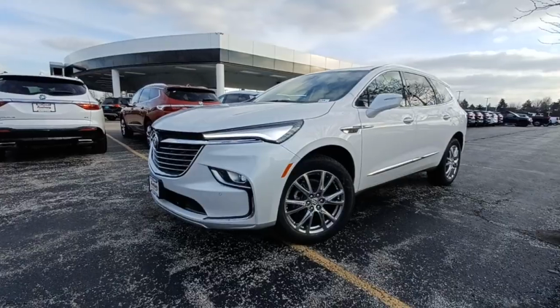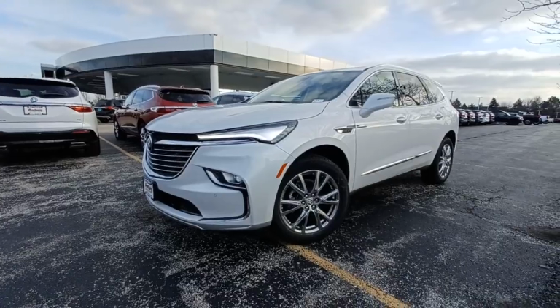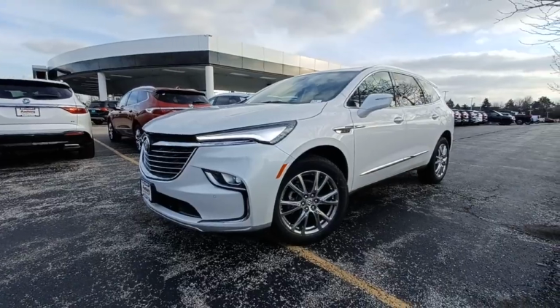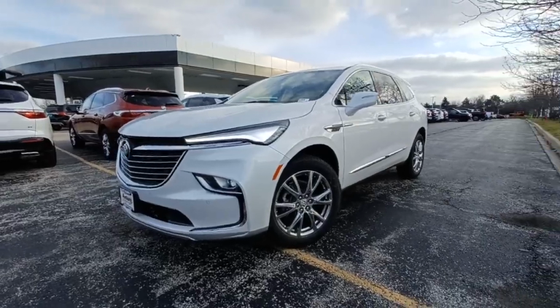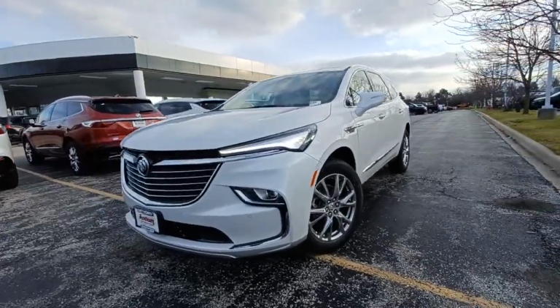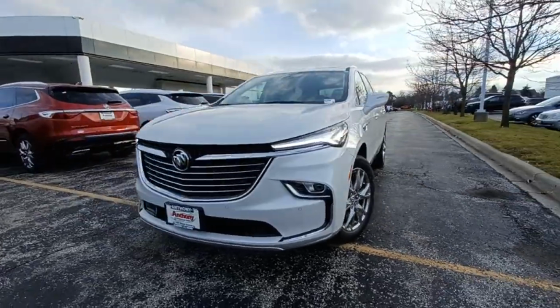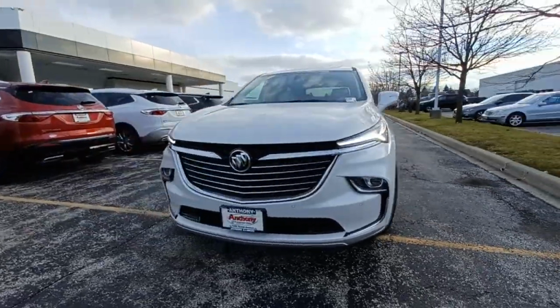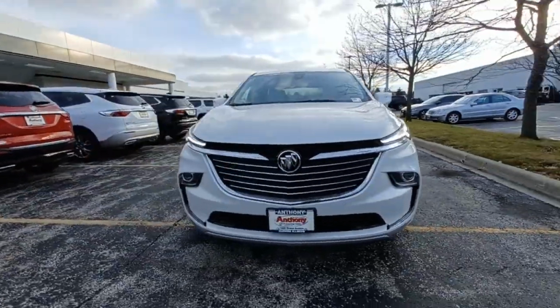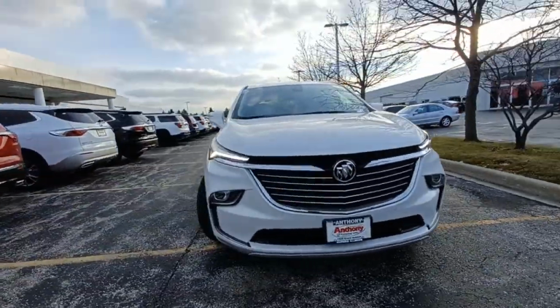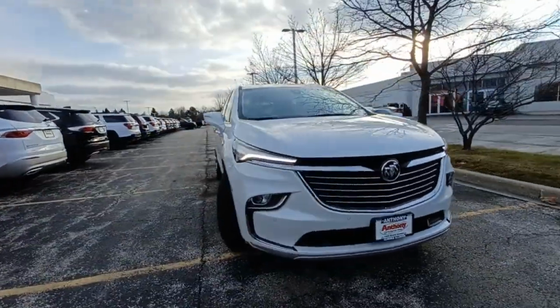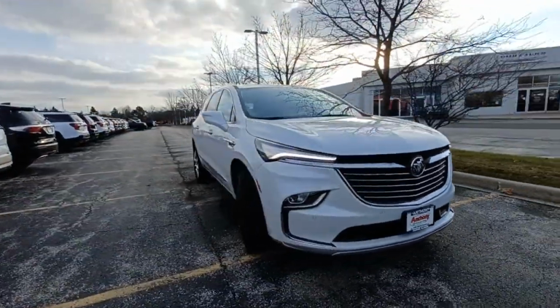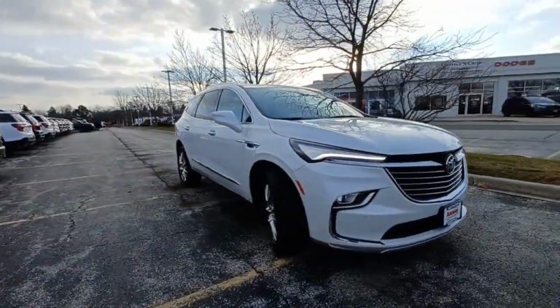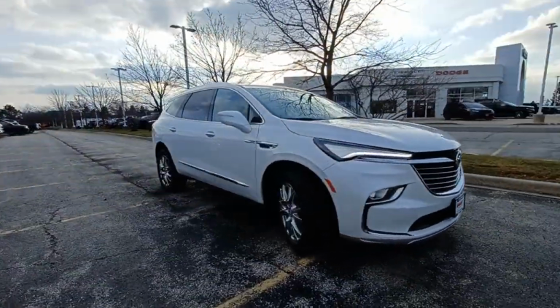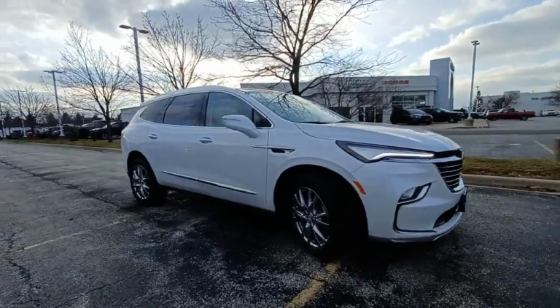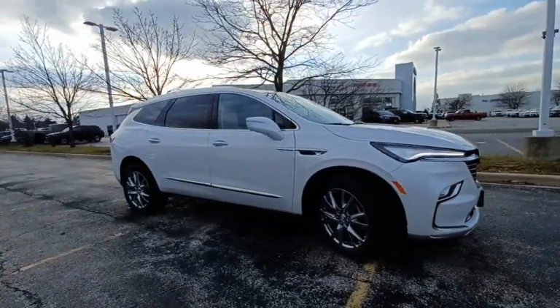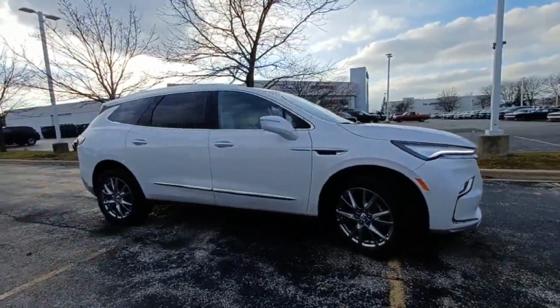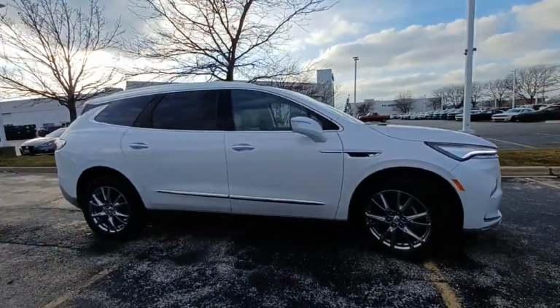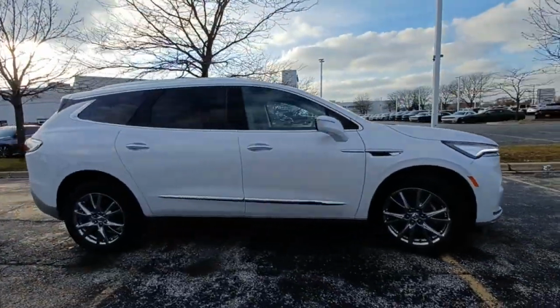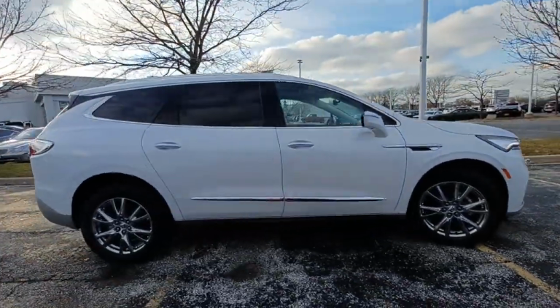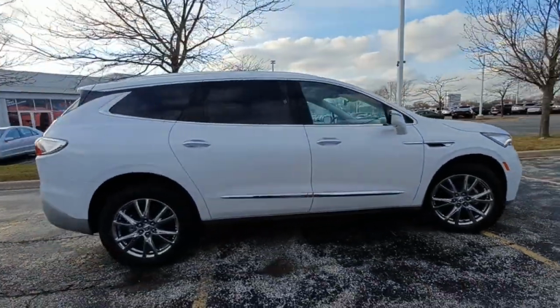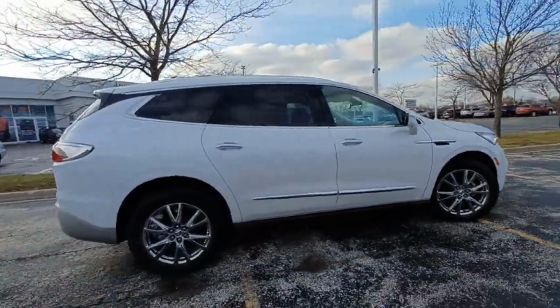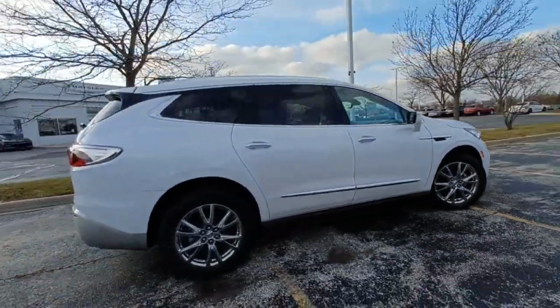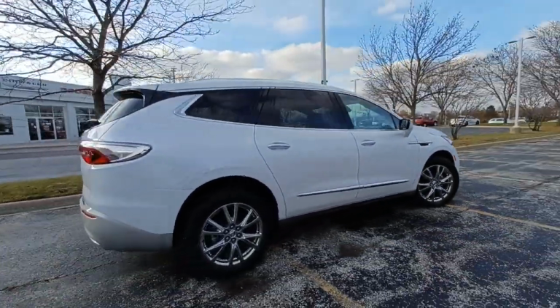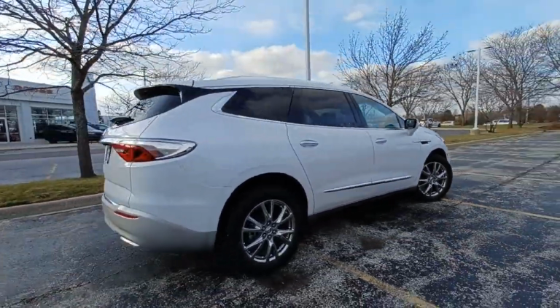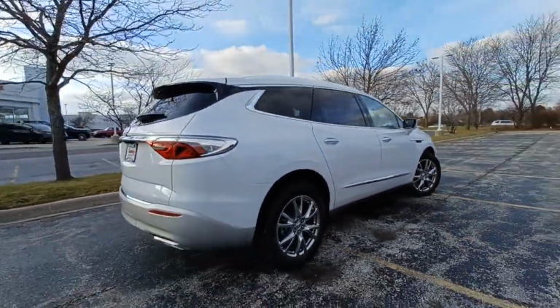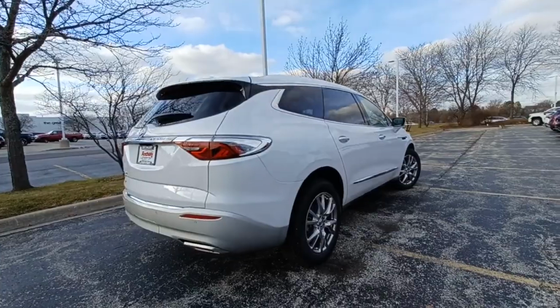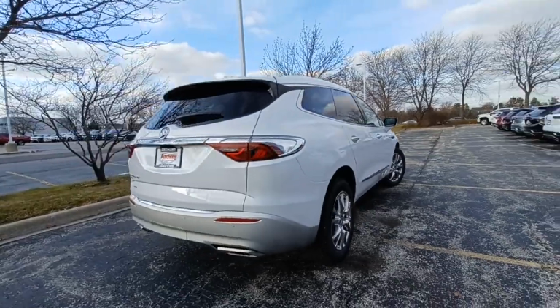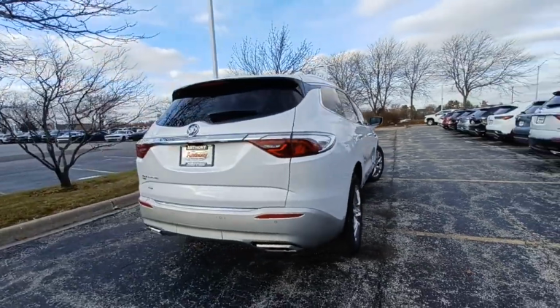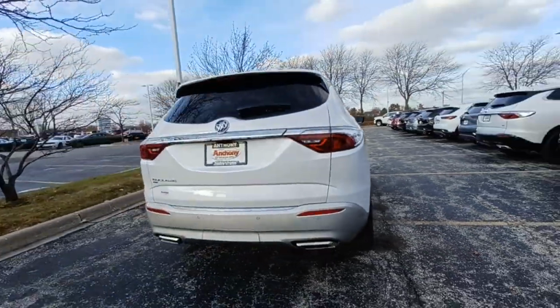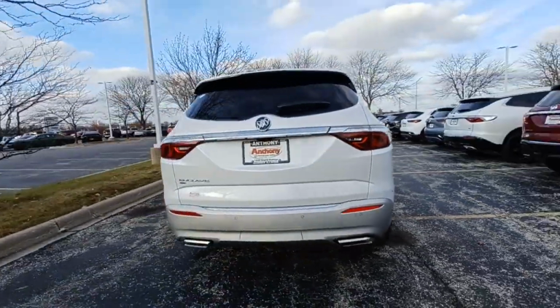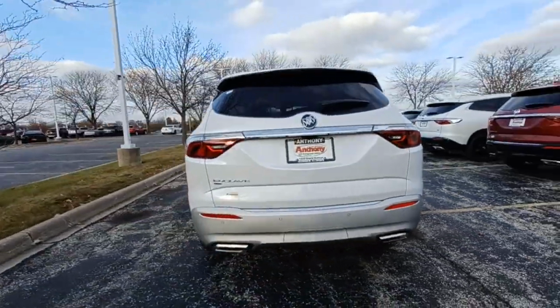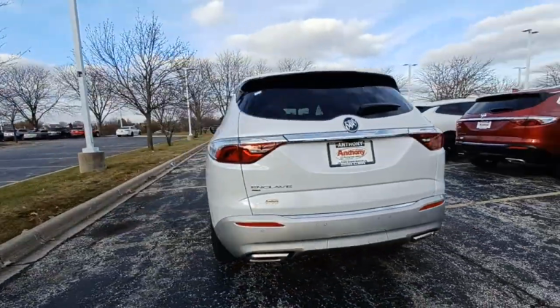You will be amazed by this. 2023 Buick Enclave. The midsize Enclave delivers safety, luxury, responsive performance, and the latest in creature comforts, all with the can-do attitude of an SUV.